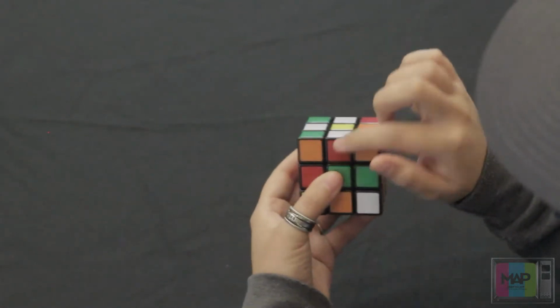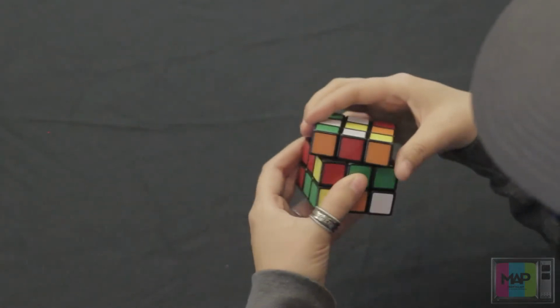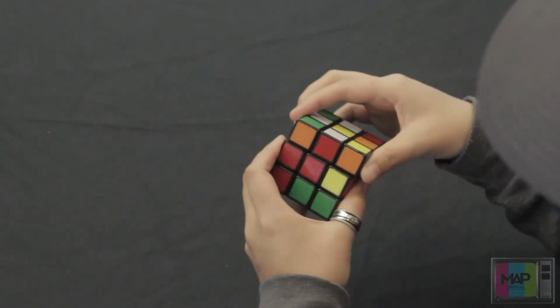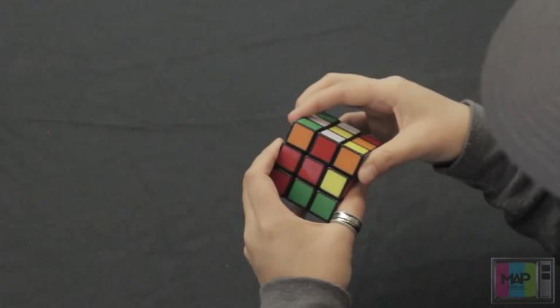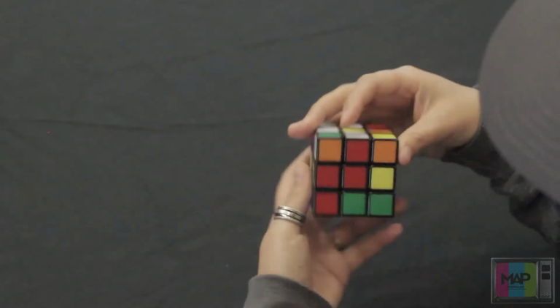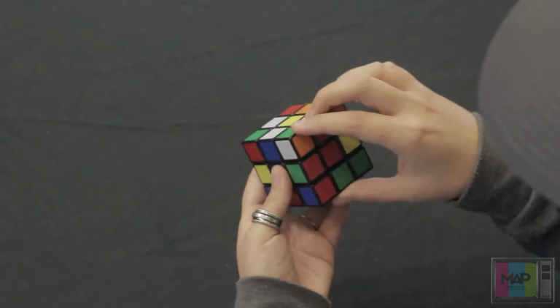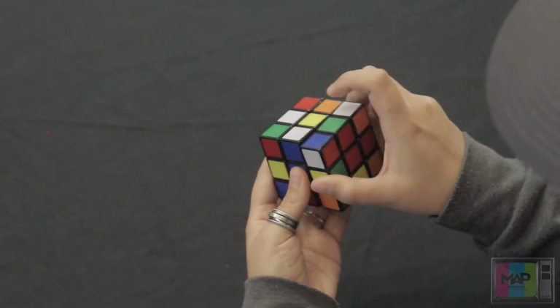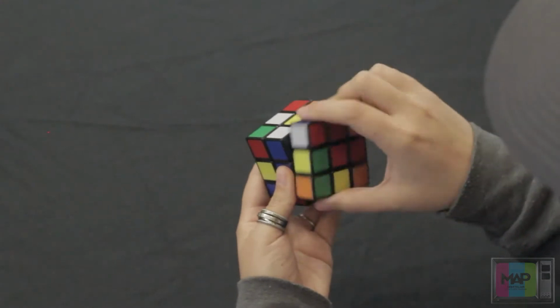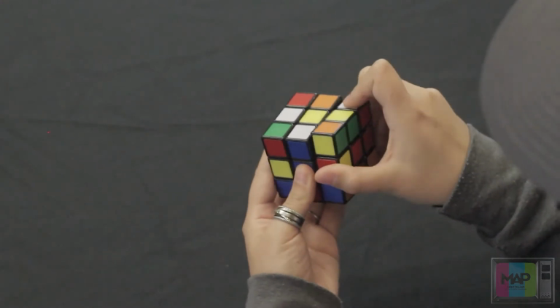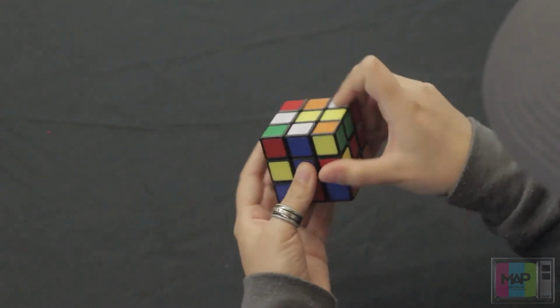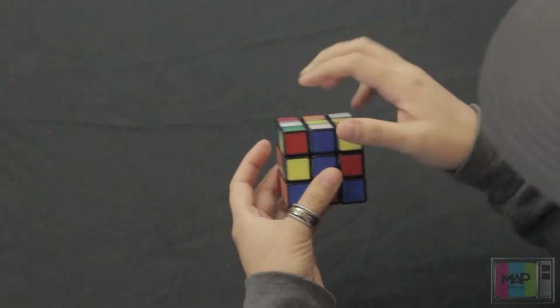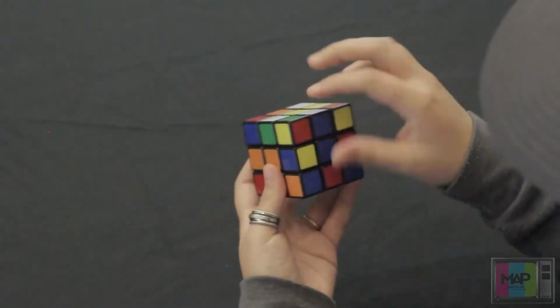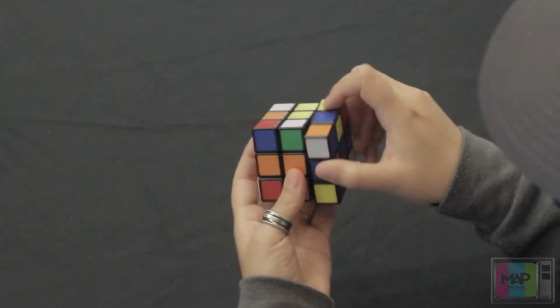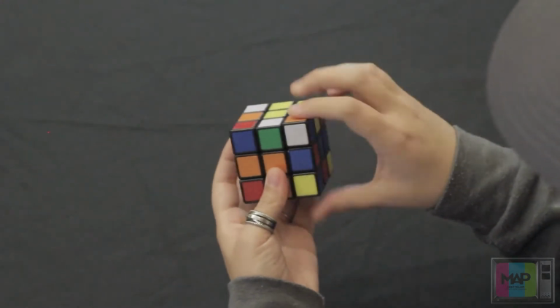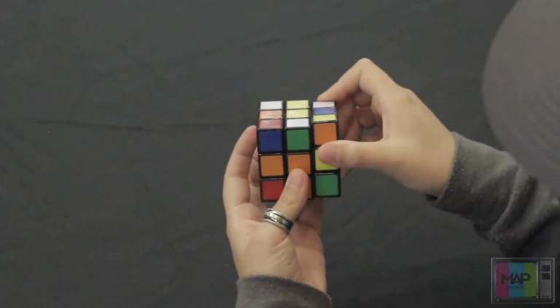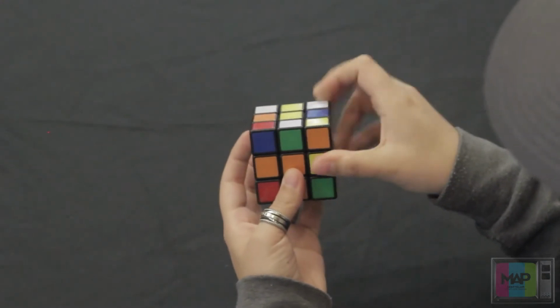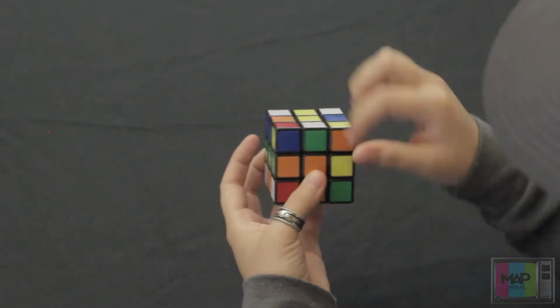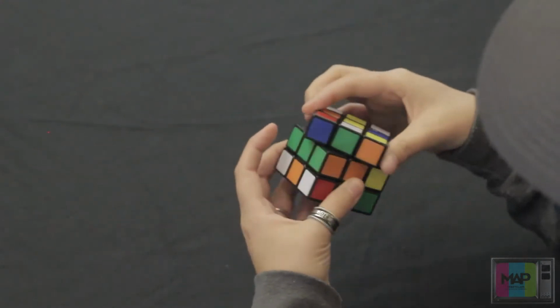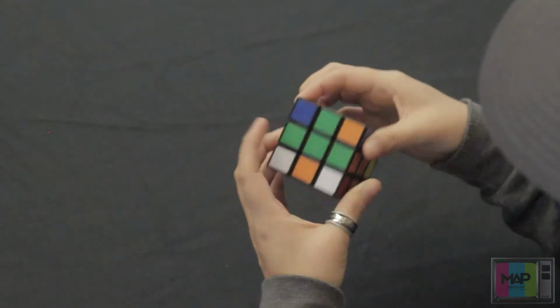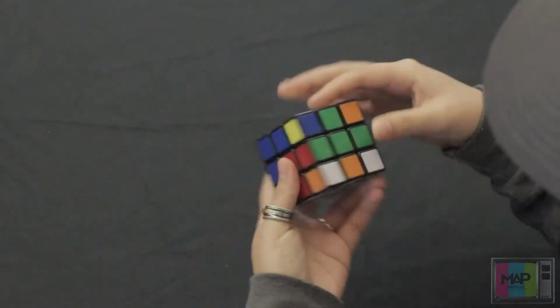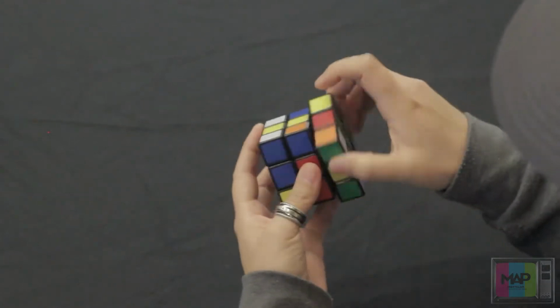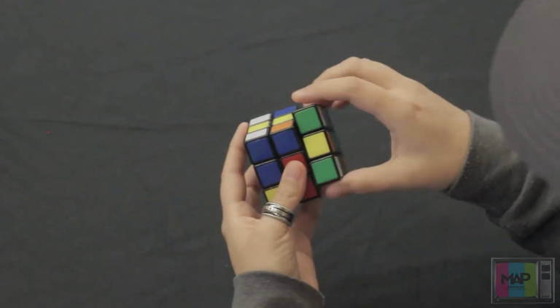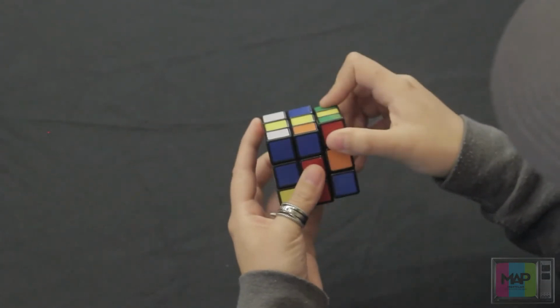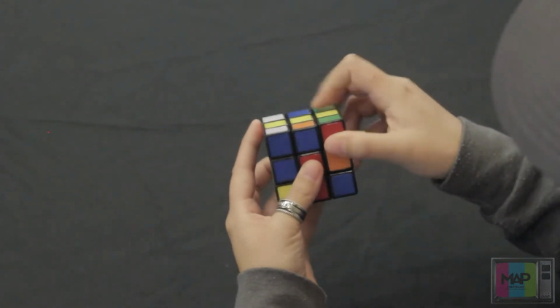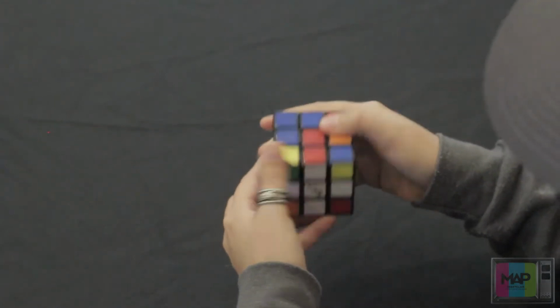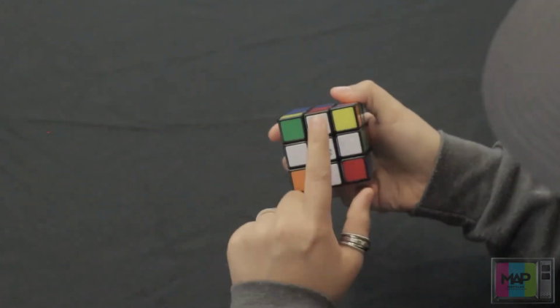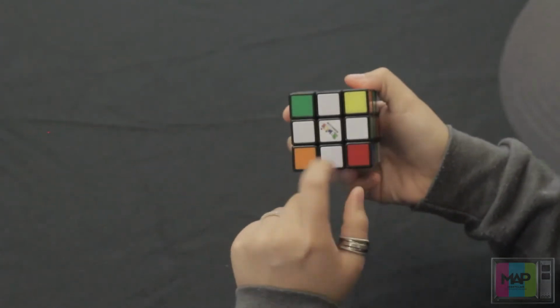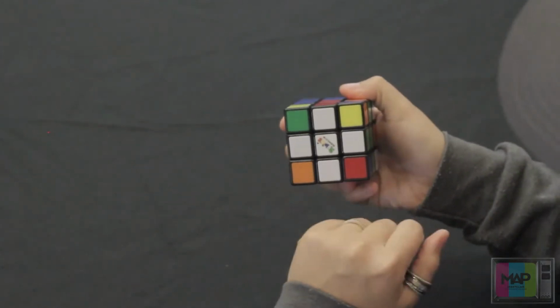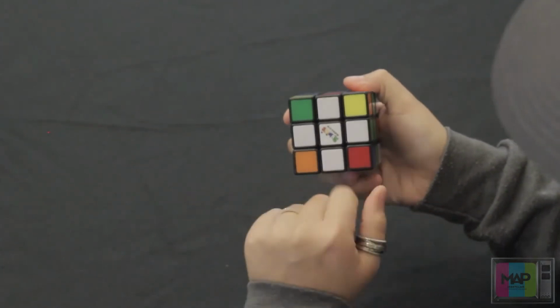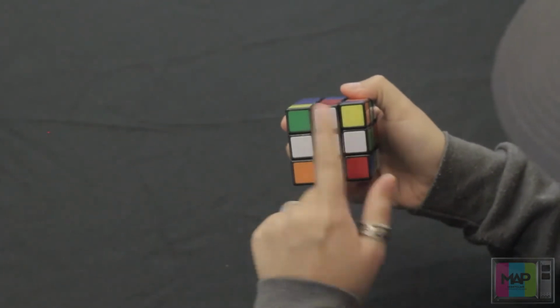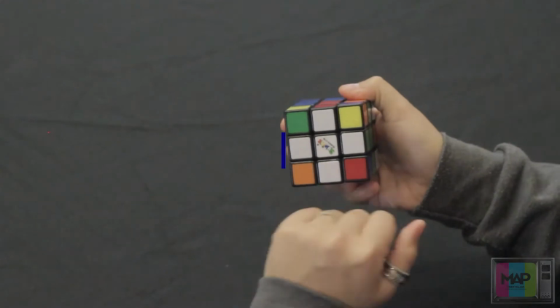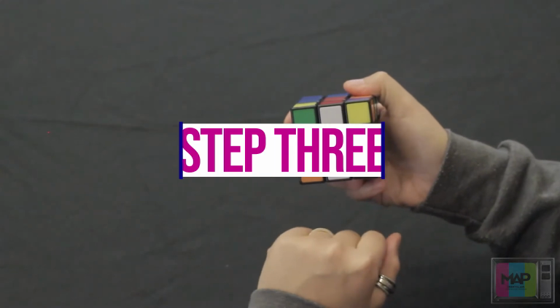And you're going to do that for the last three pieces. So this one's red — align it with red, rotate it a couple times. Rotate this side a couple times, align it with the green, rotate a couple times. Now we have our cross or plus sign.